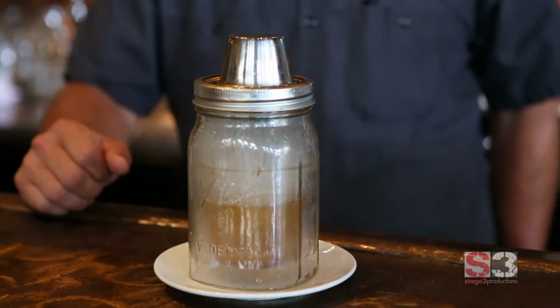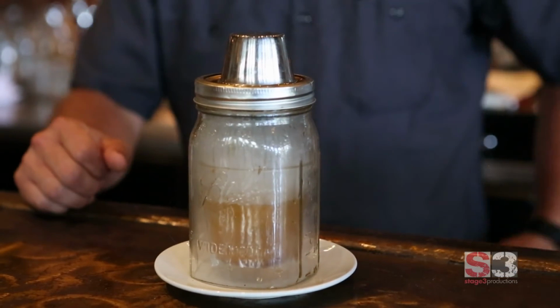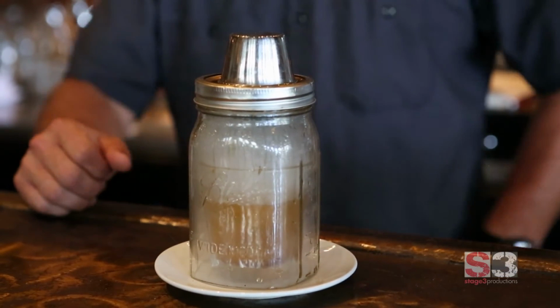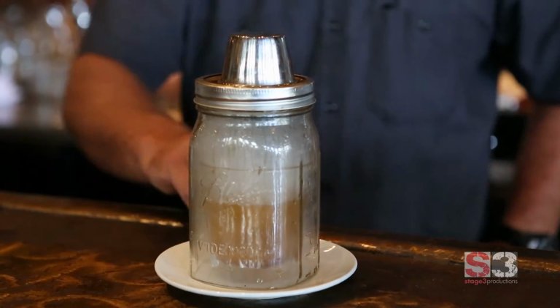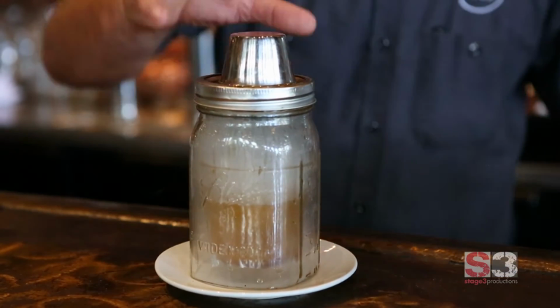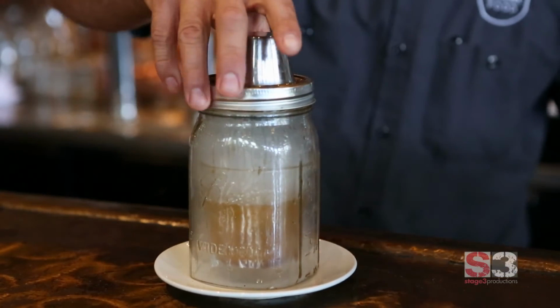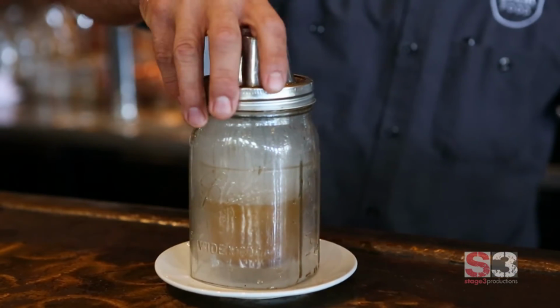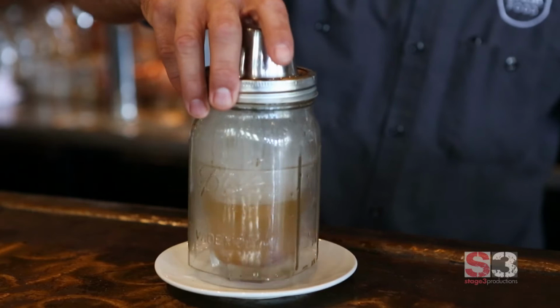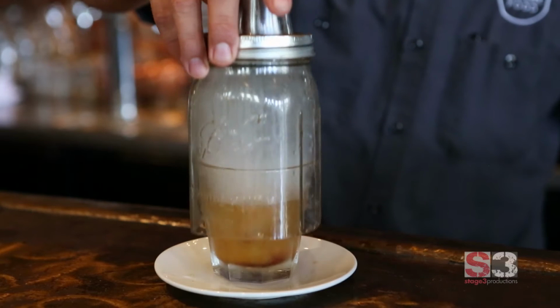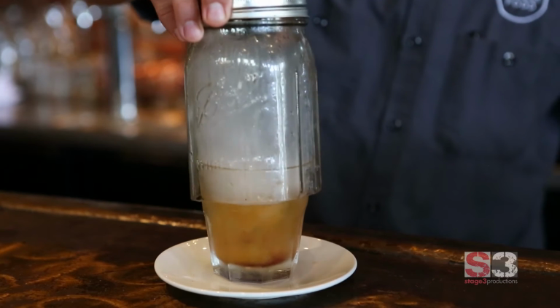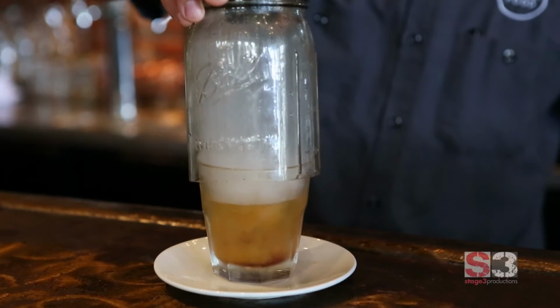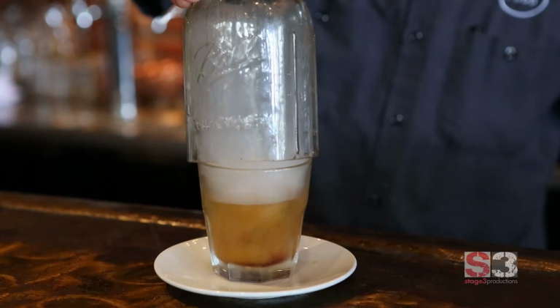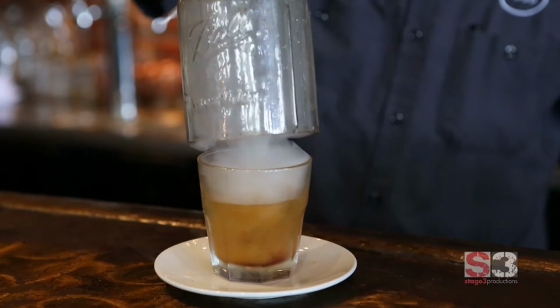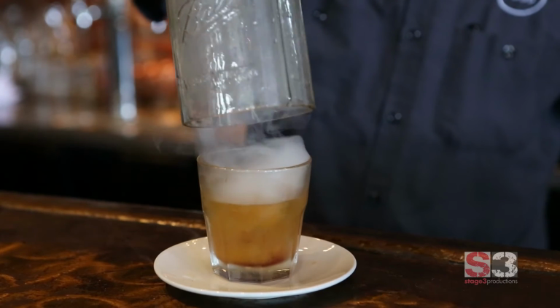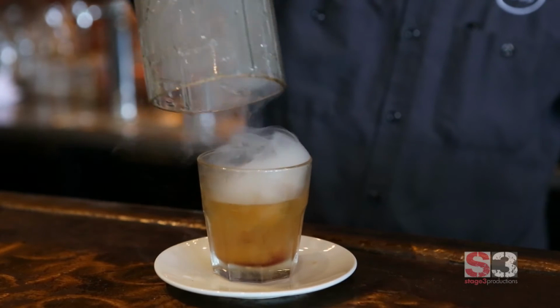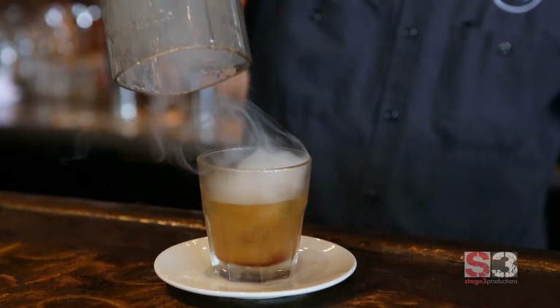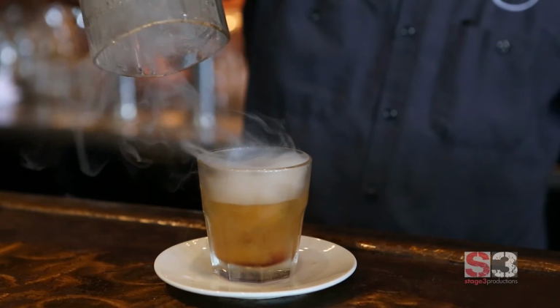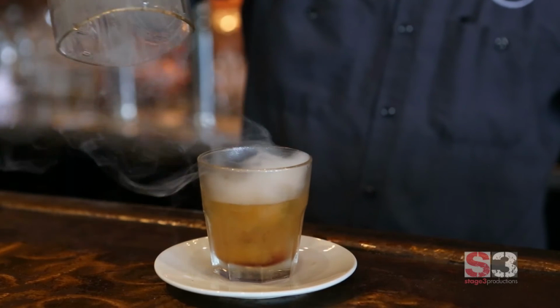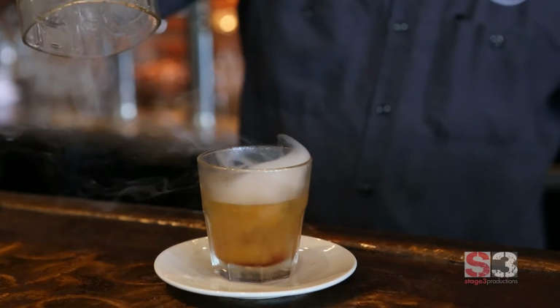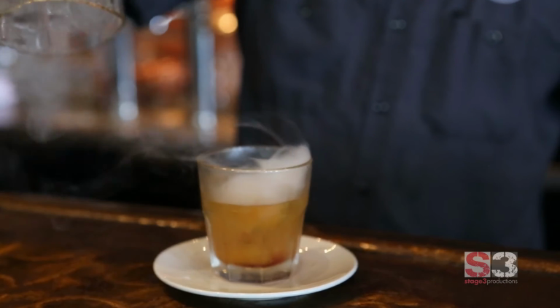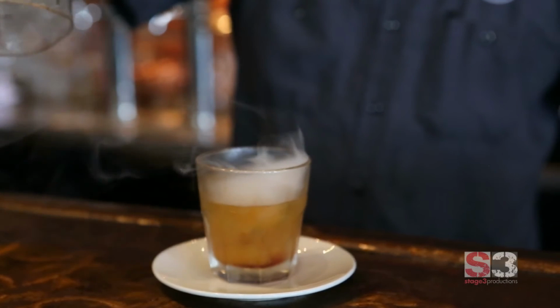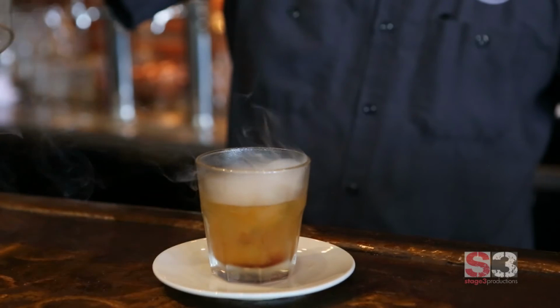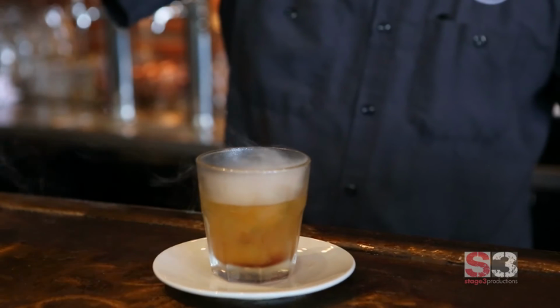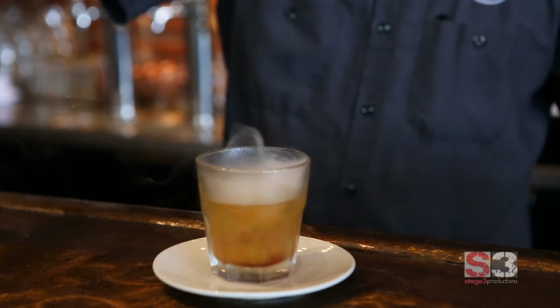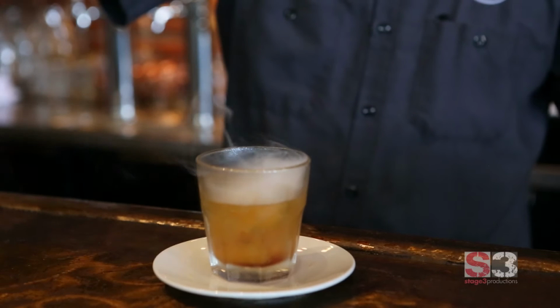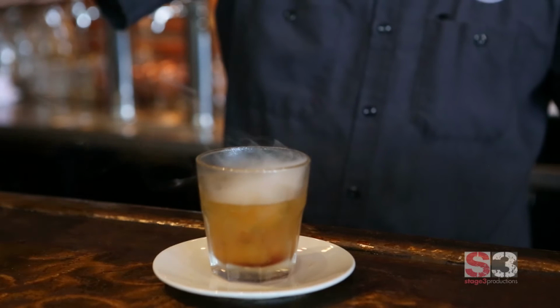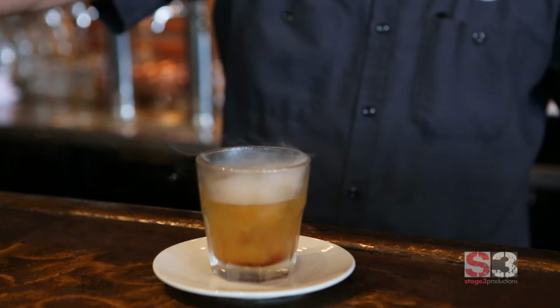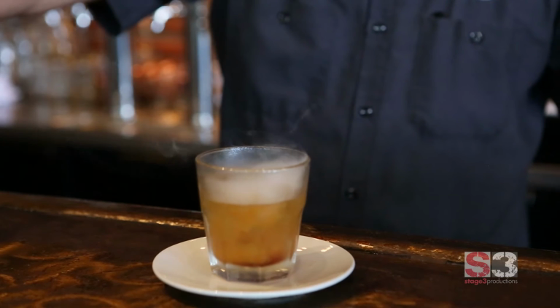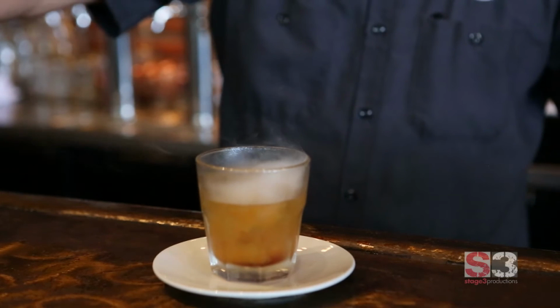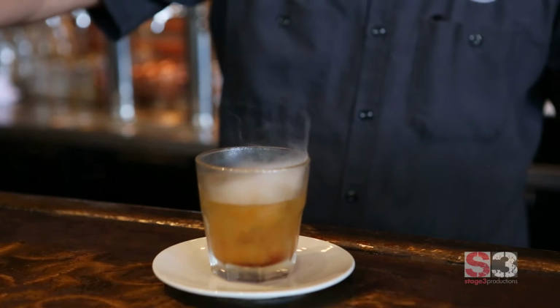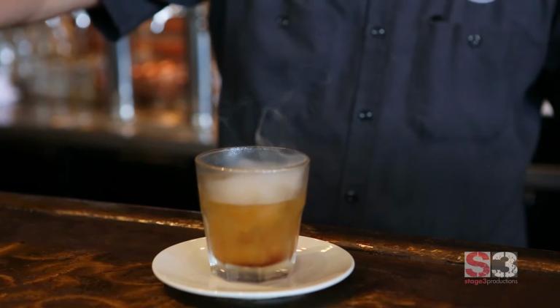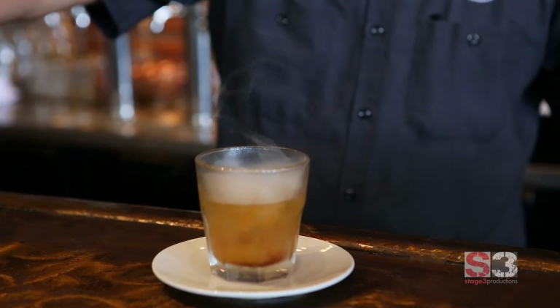The ice is porous, and it picks it up, and it really accentuates. Bourbon is aged in charred barrels, so it really just compounds that flavor and accentuates it and really brings it out.